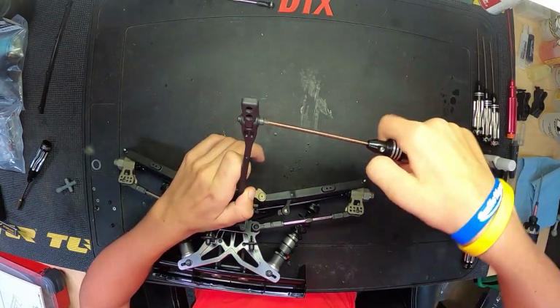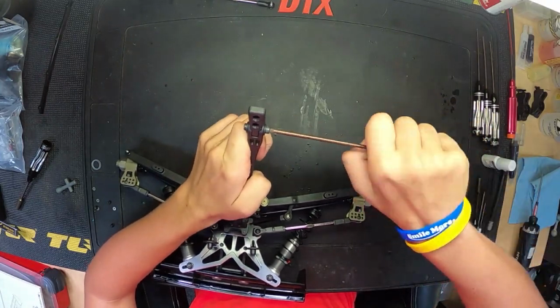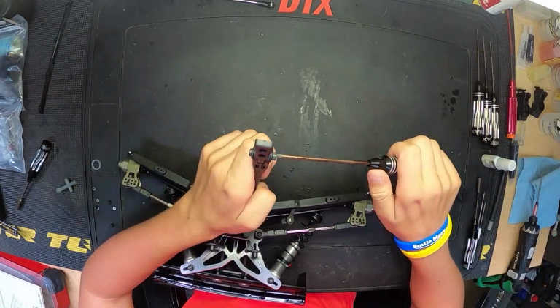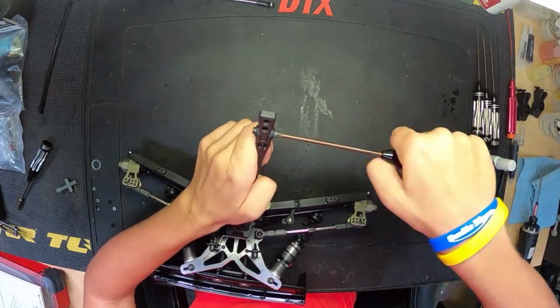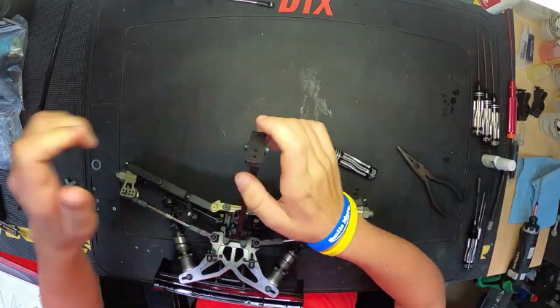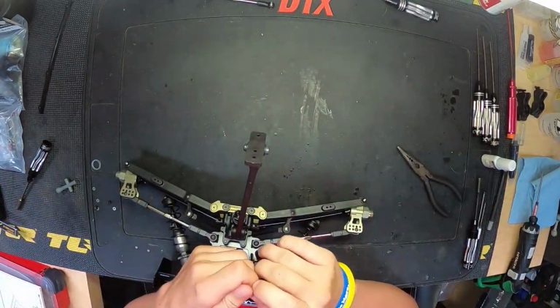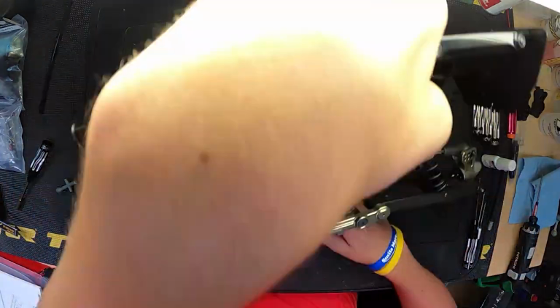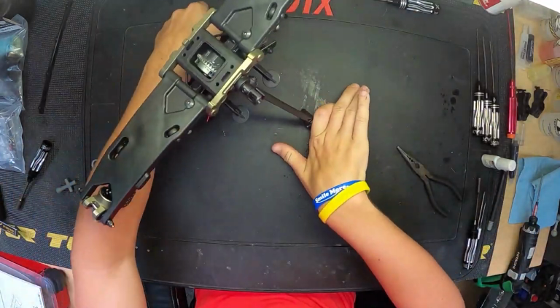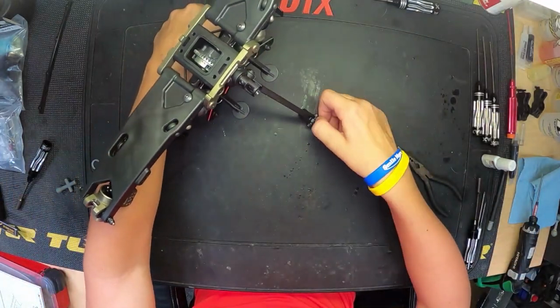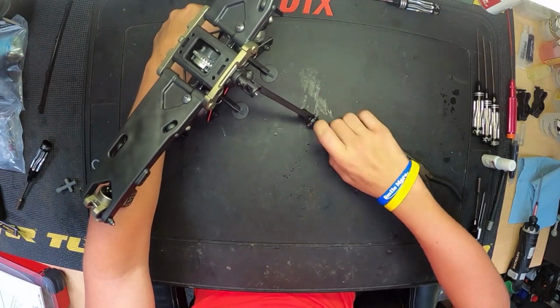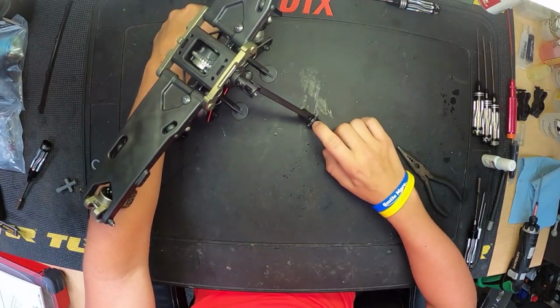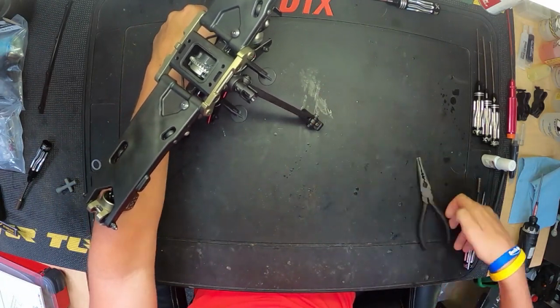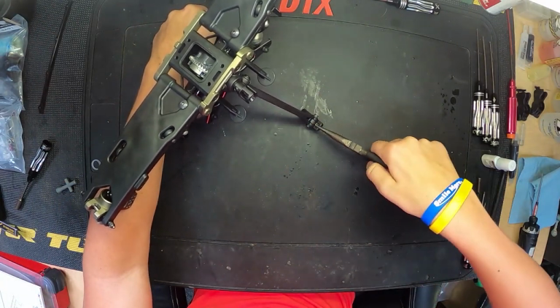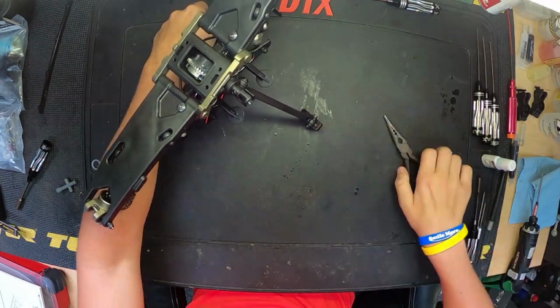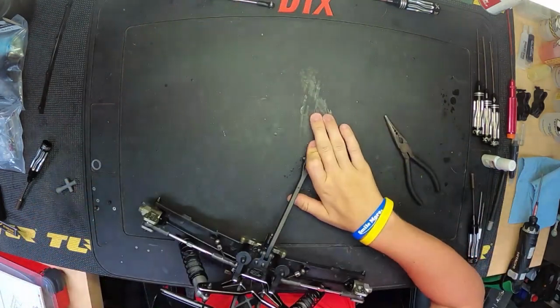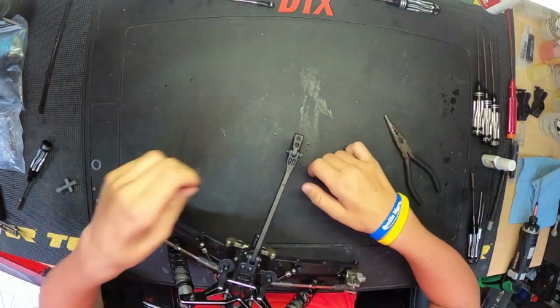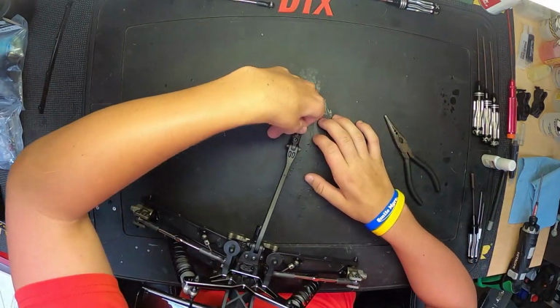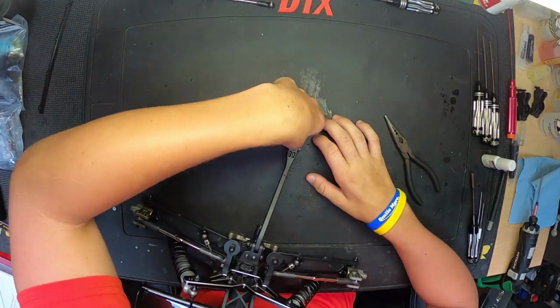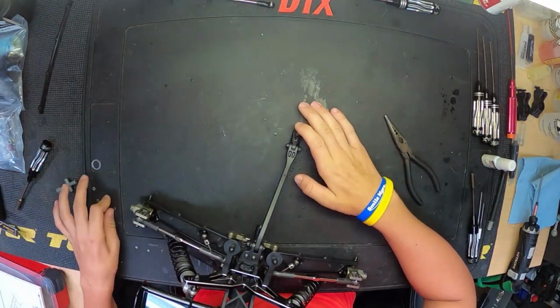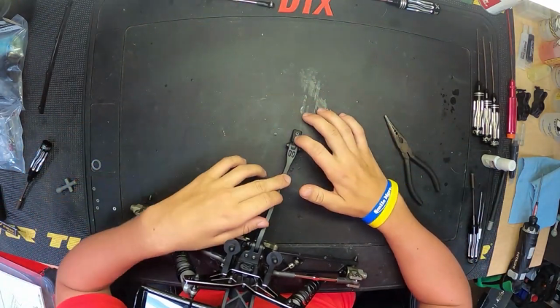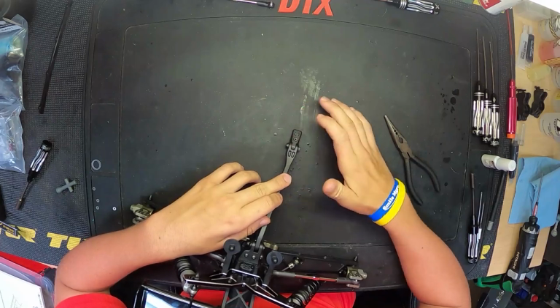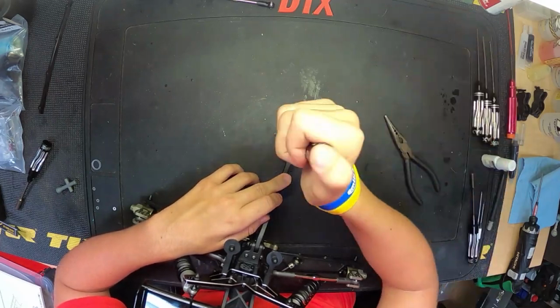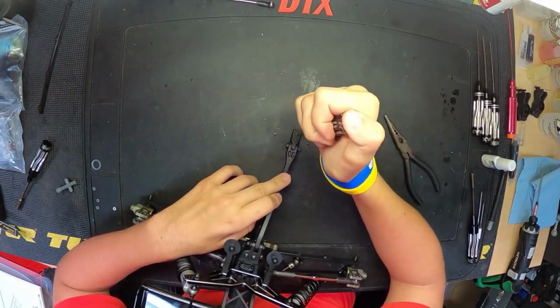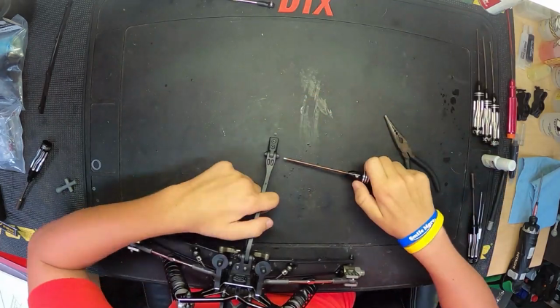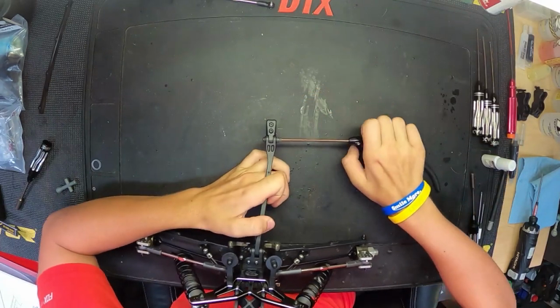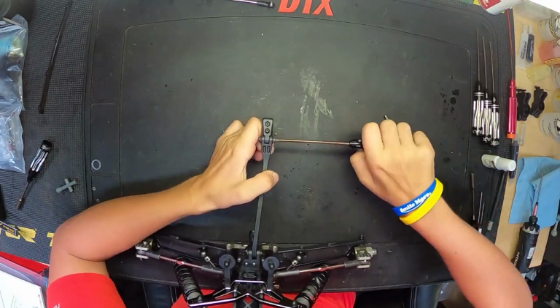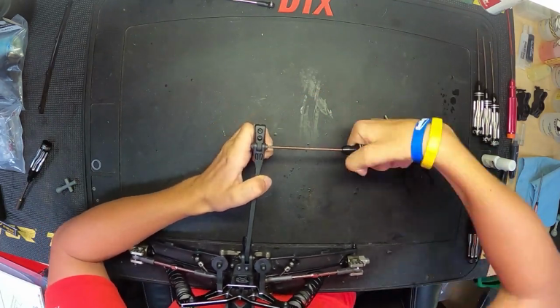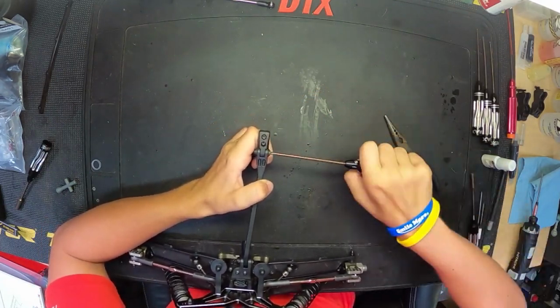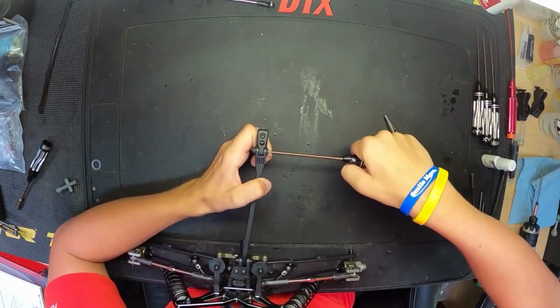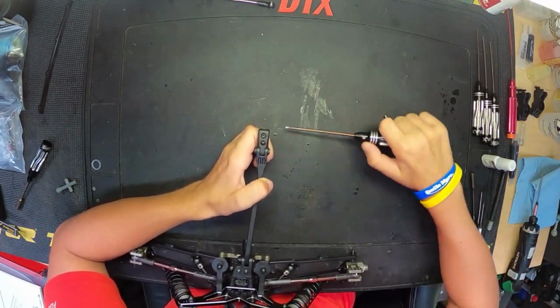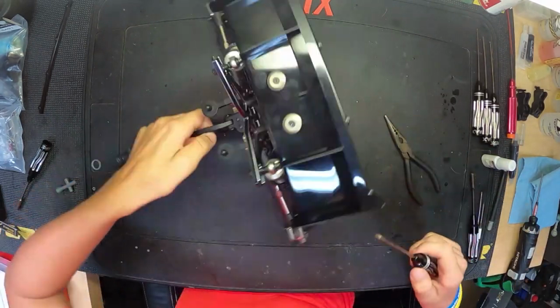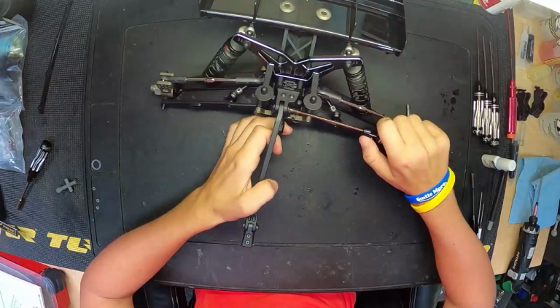Chassis brace all set up, and that's going to wrap up this video. If you guys have any questions or concerns about the kit, or you want to learn more, make sure to let me know in the comments down below. Thanks for watching!